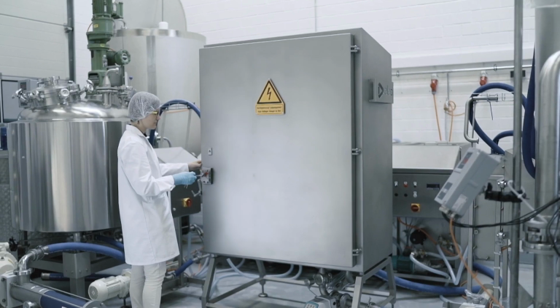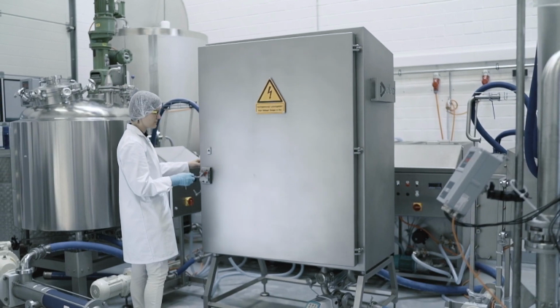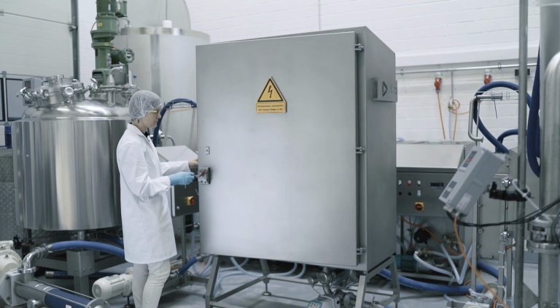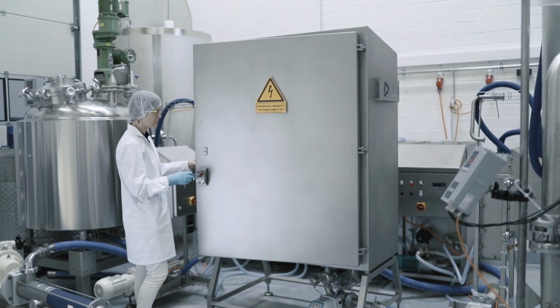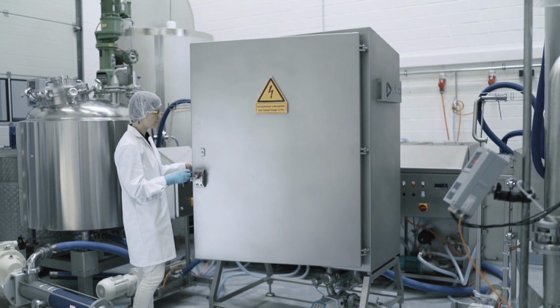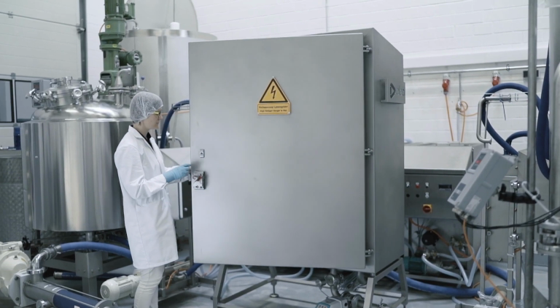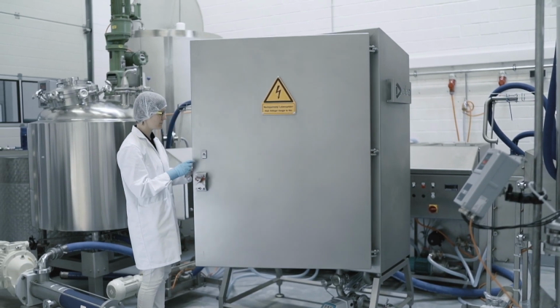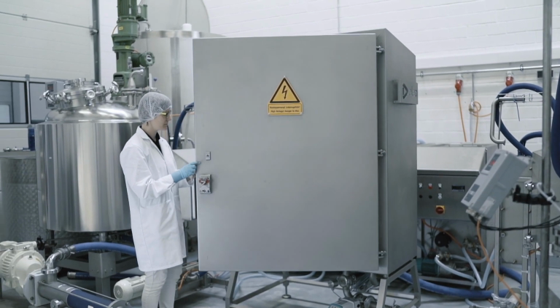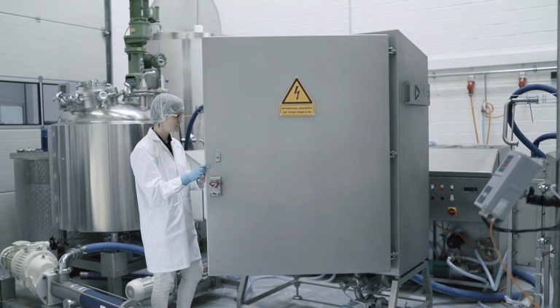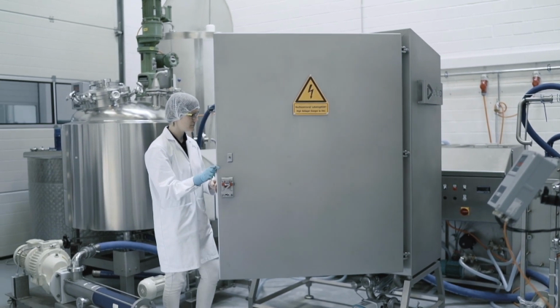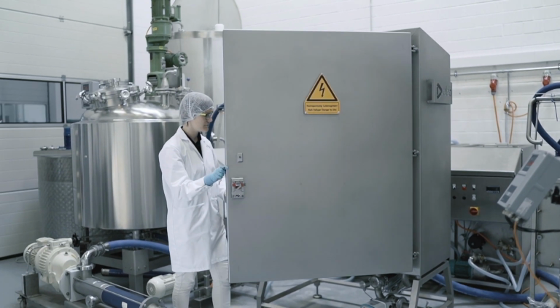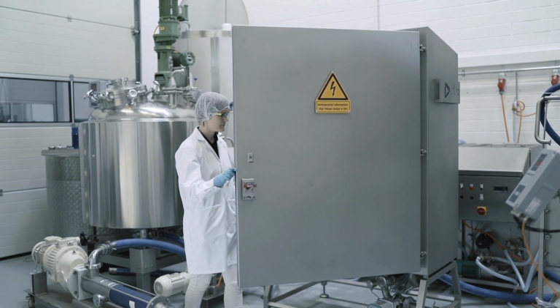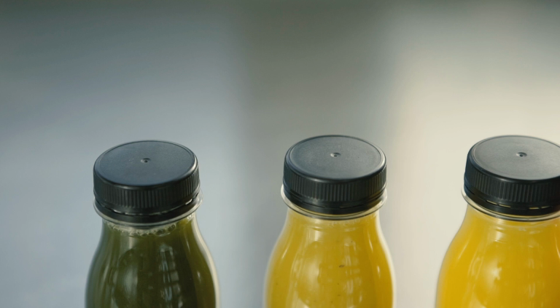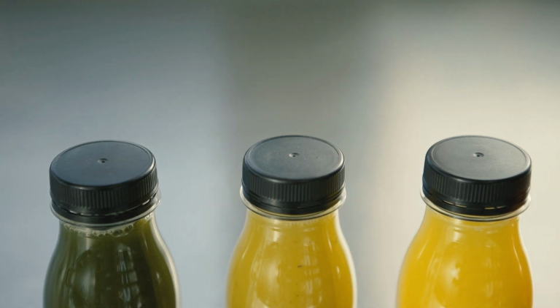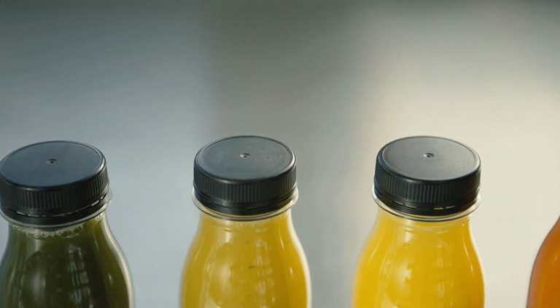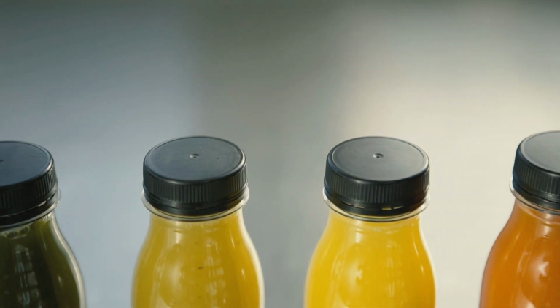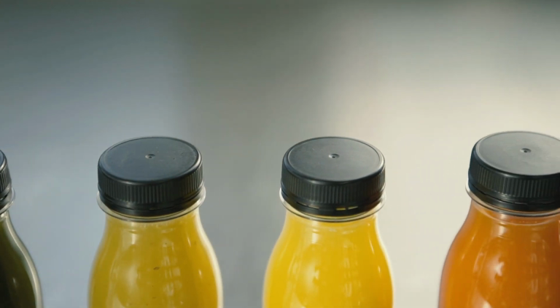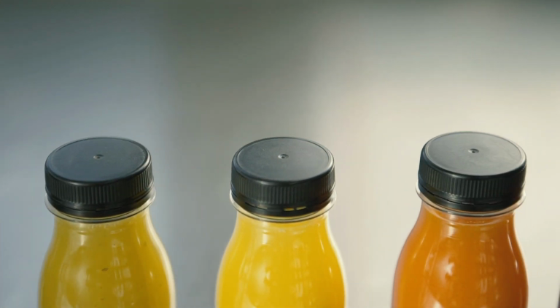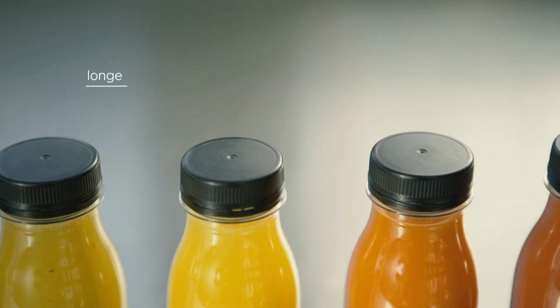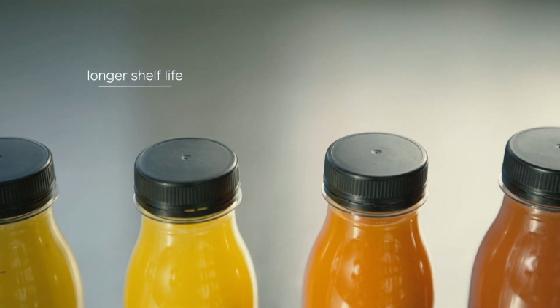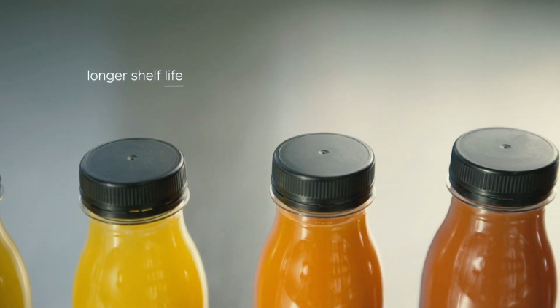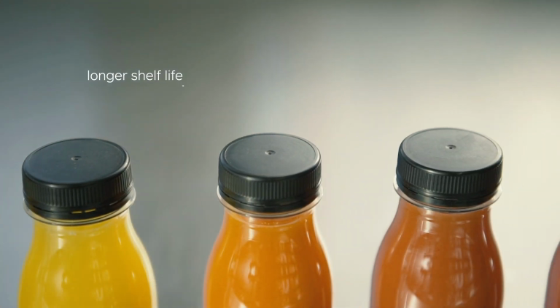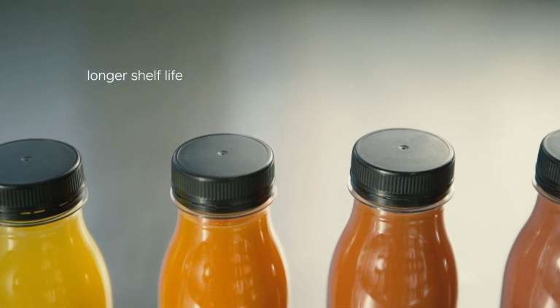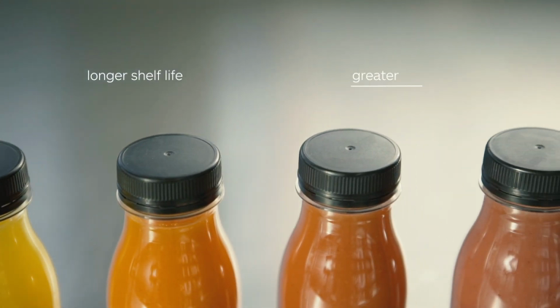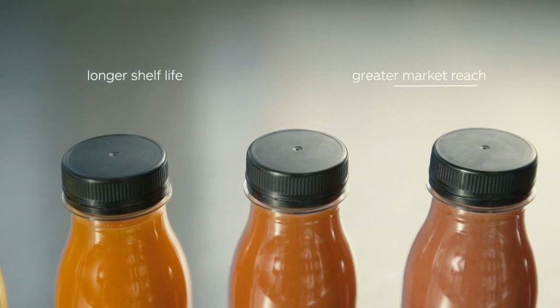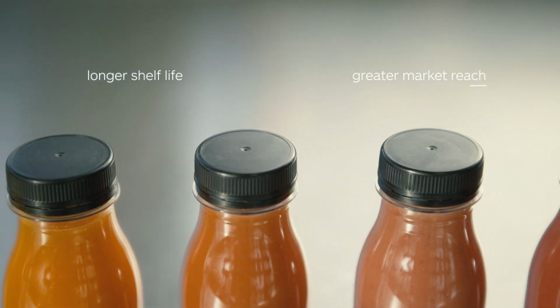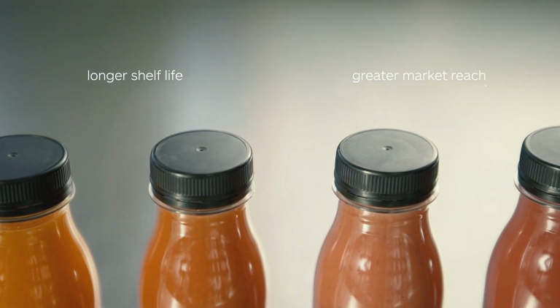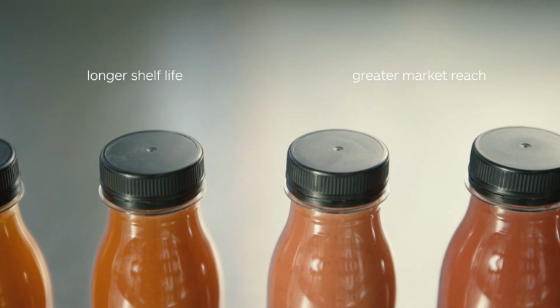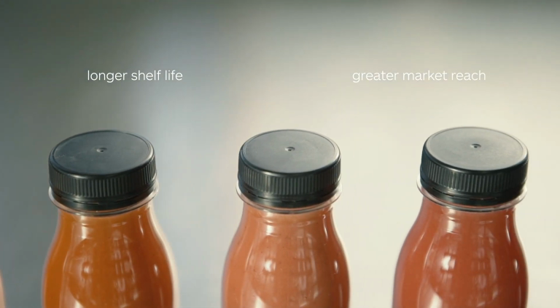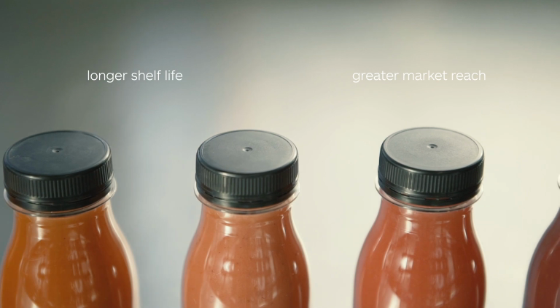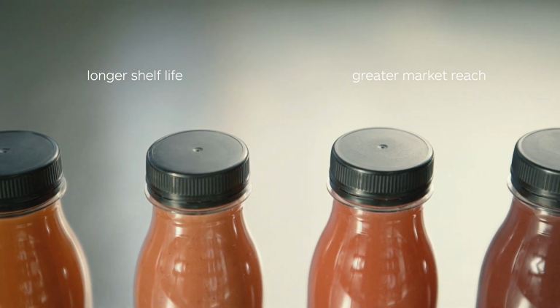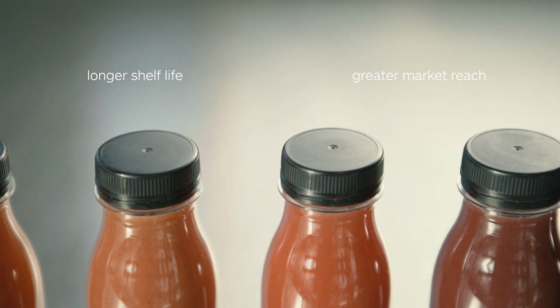Cool Juice also brings a lot of positive changes to the production process. Longer shelf life also provides greater market reach and a better distribution of your product.